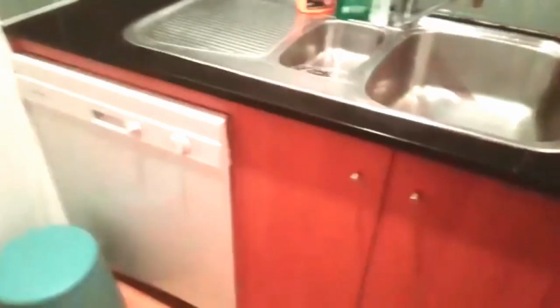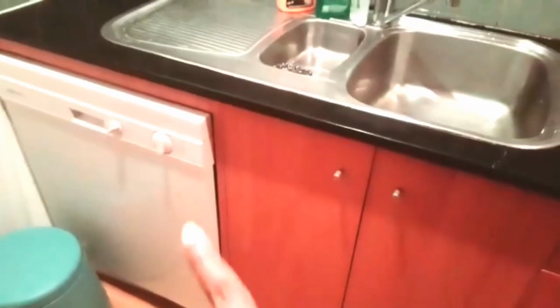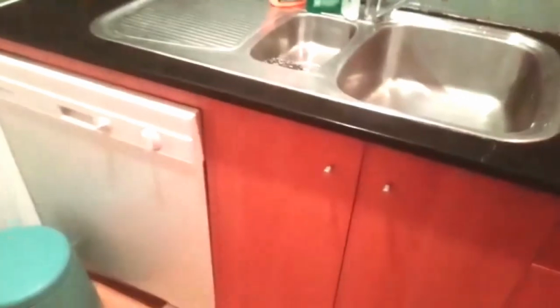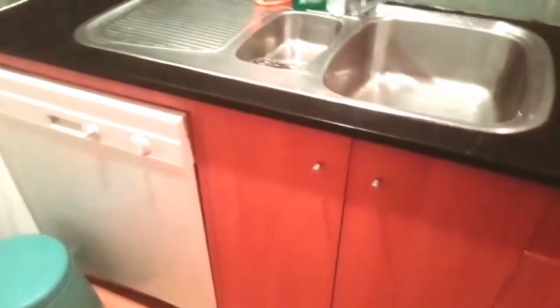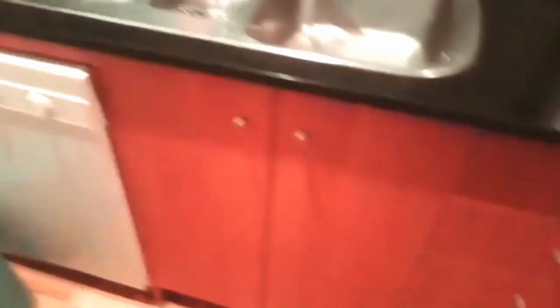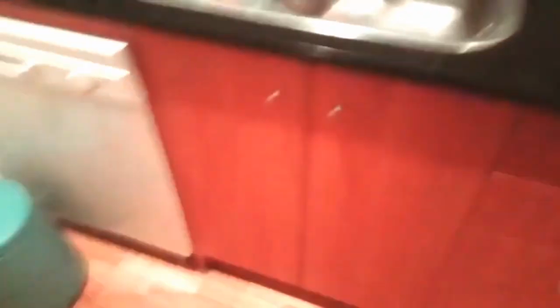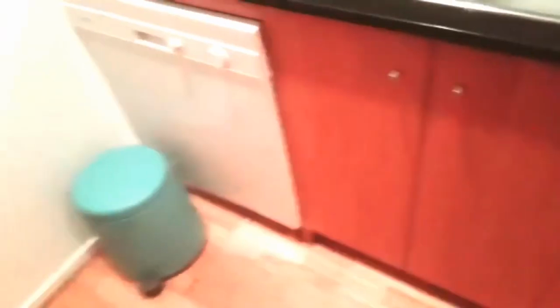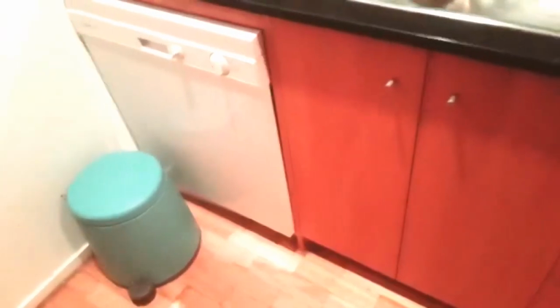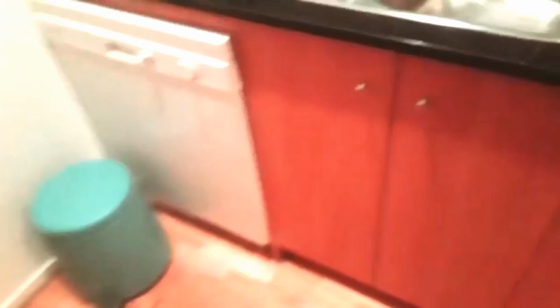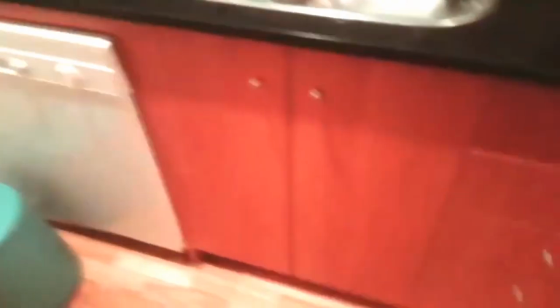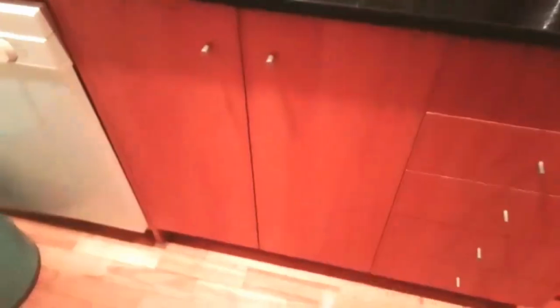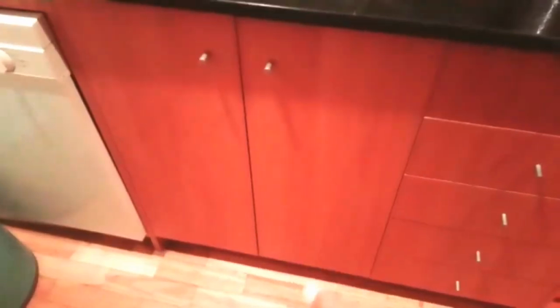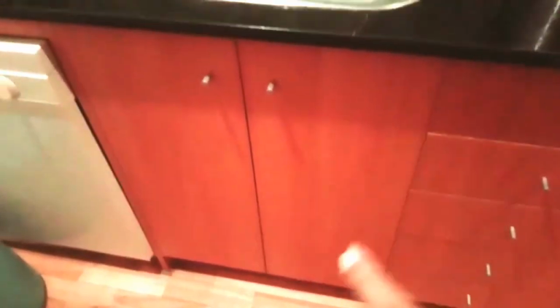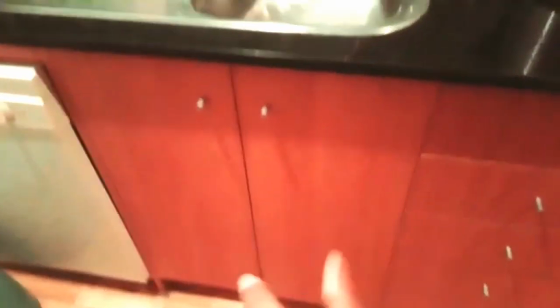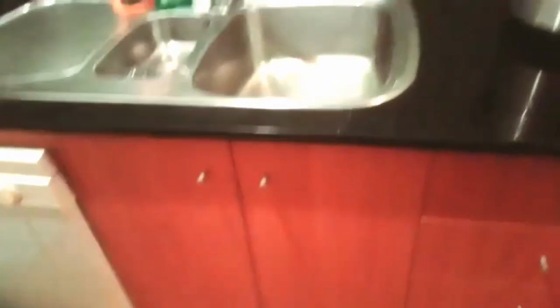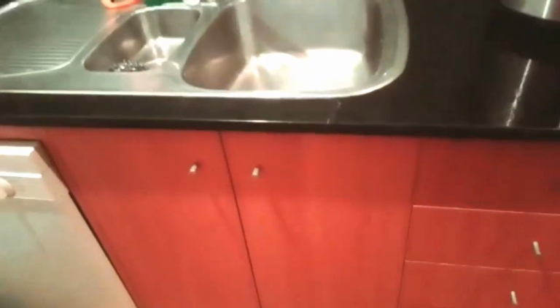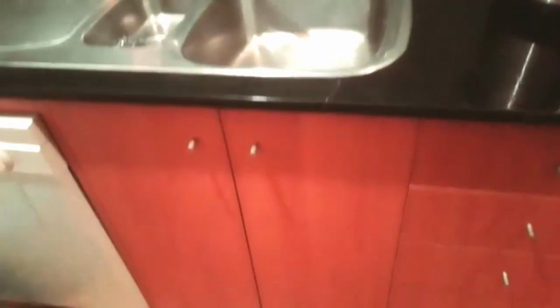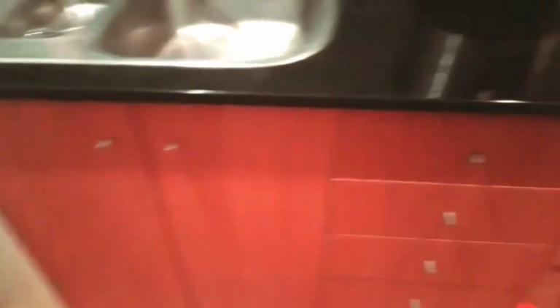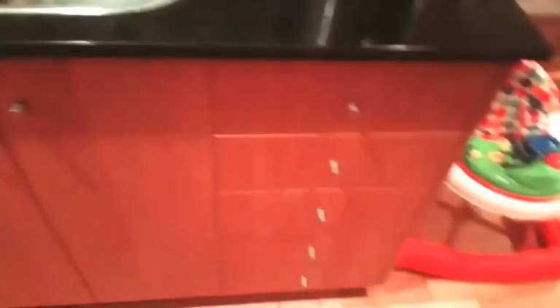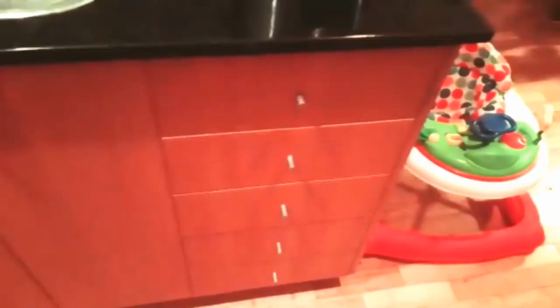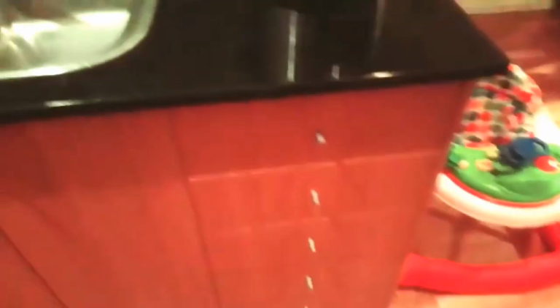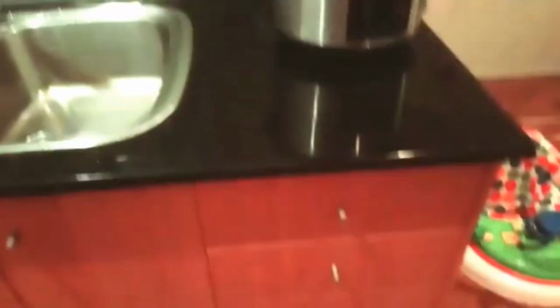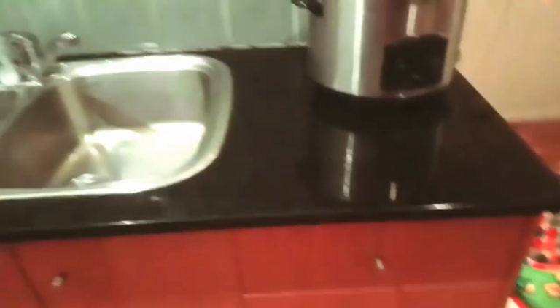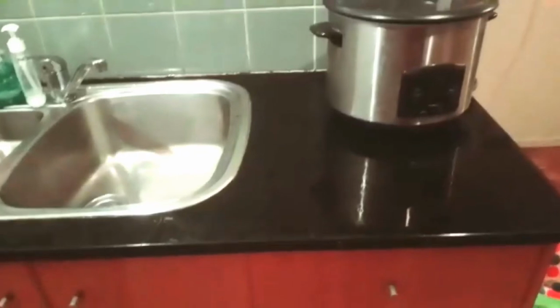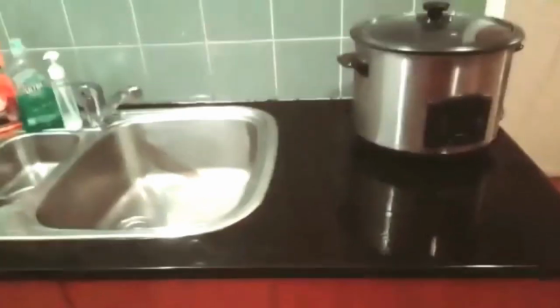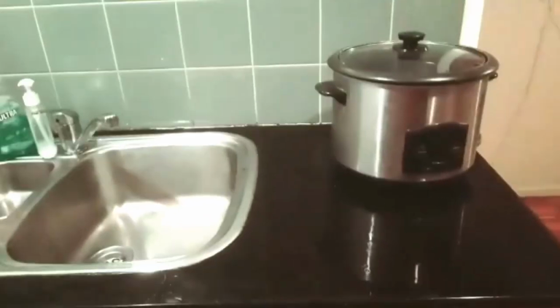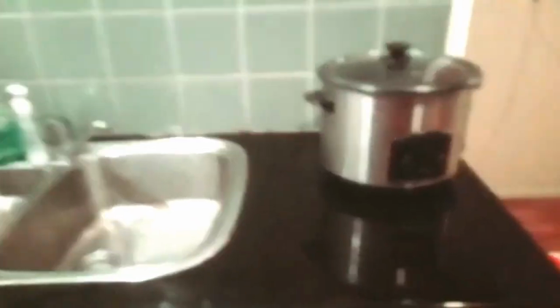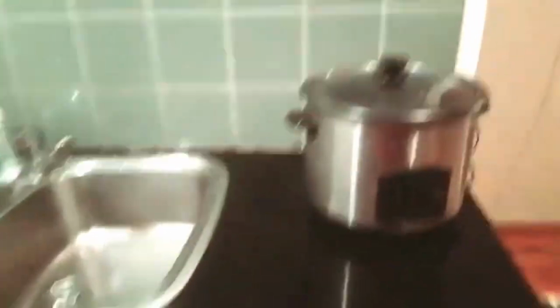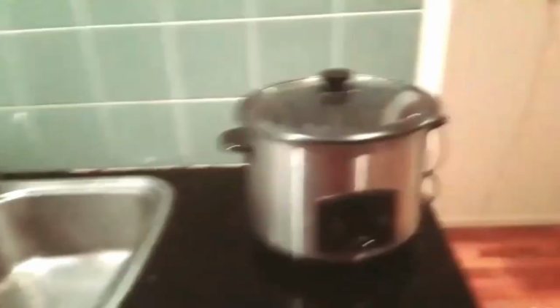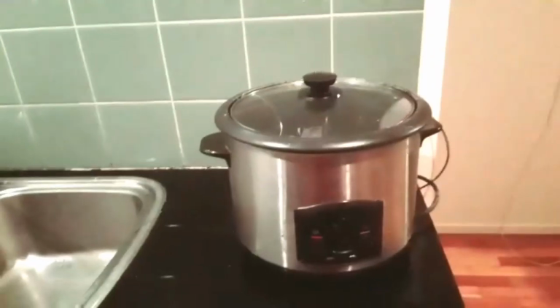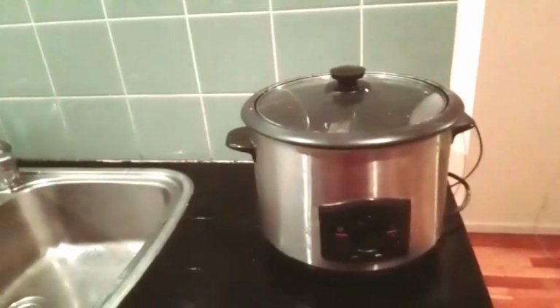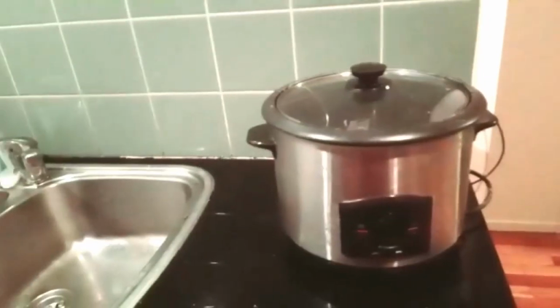If you have a kitchen, there is a dishwasher, there is a shelf, there is a stove, there is a stove — there is a full set.